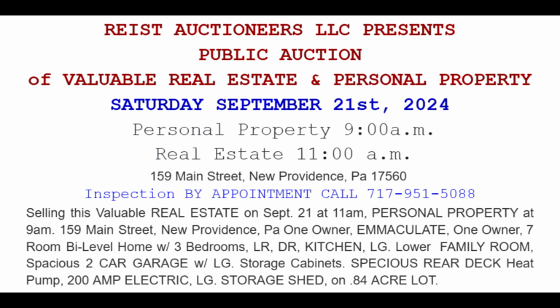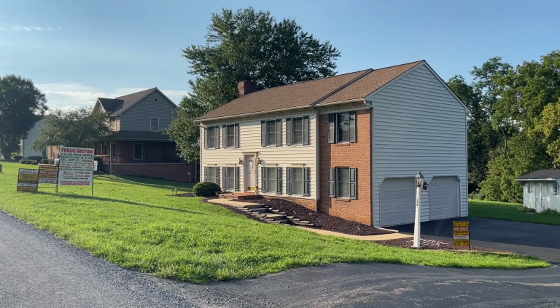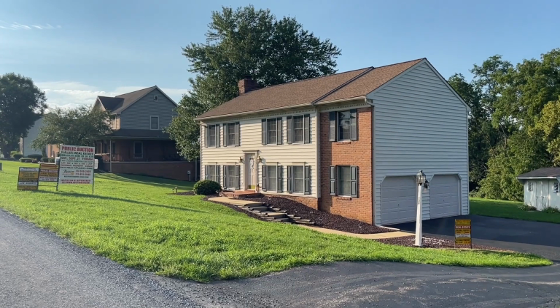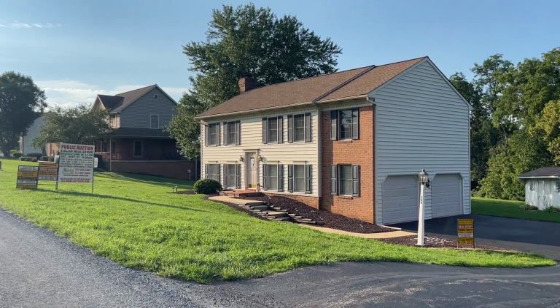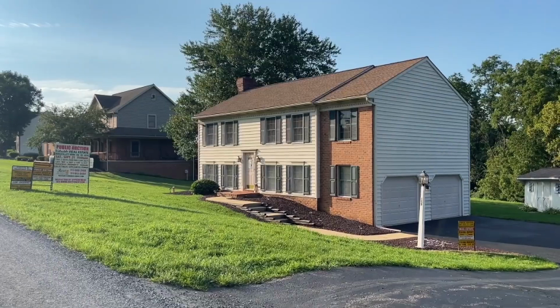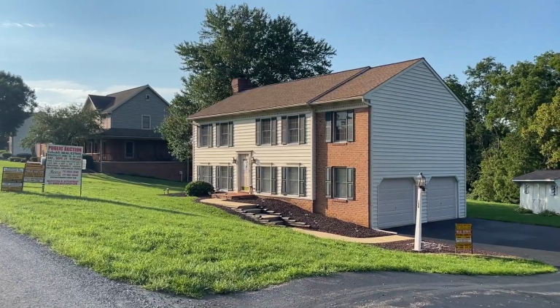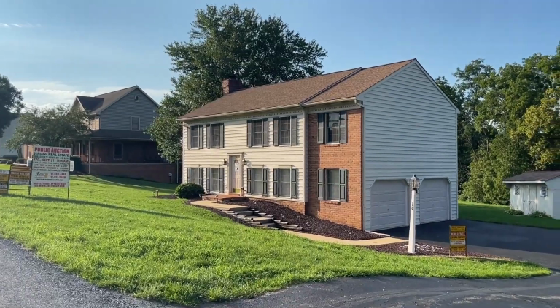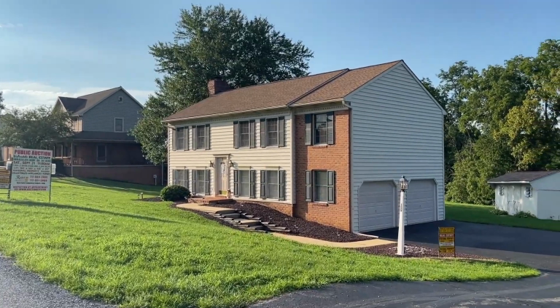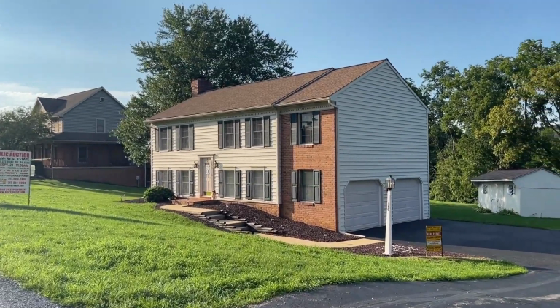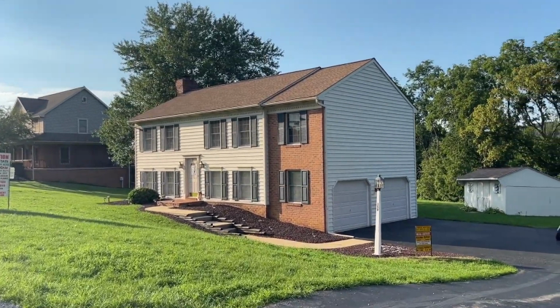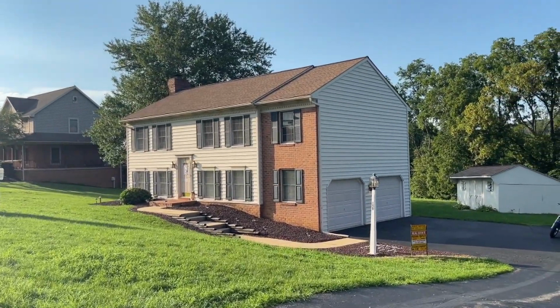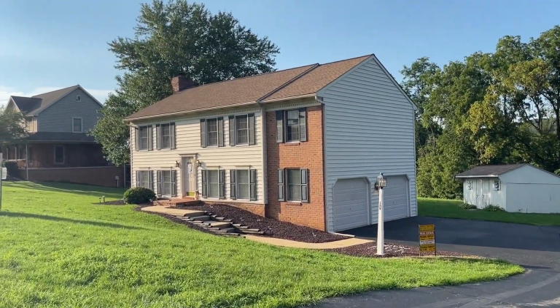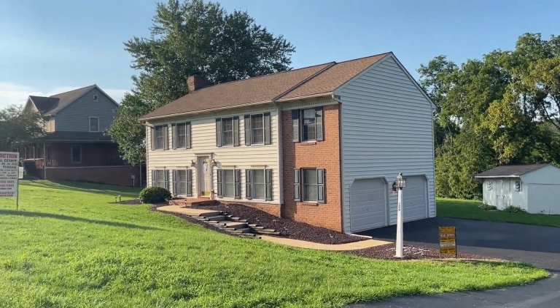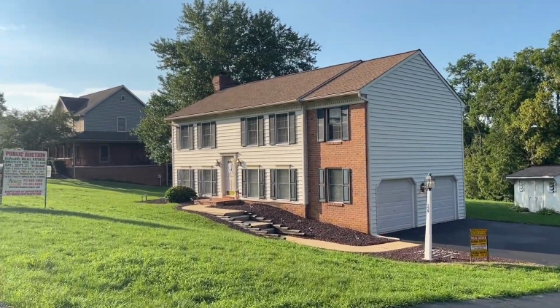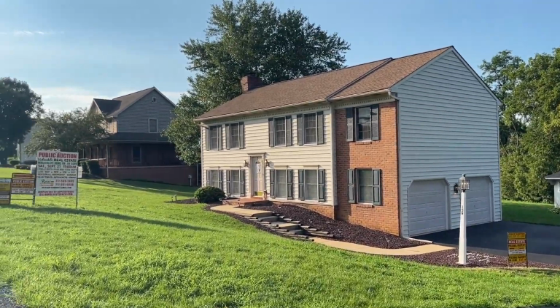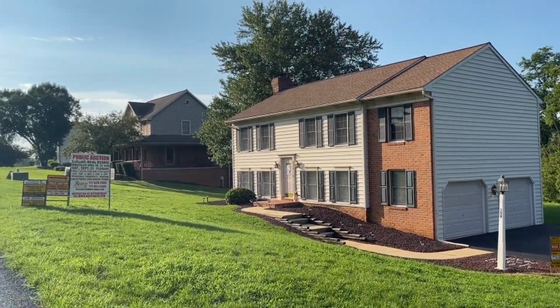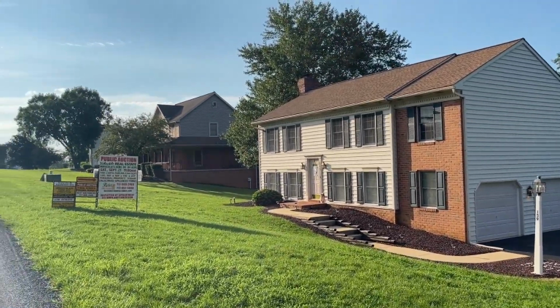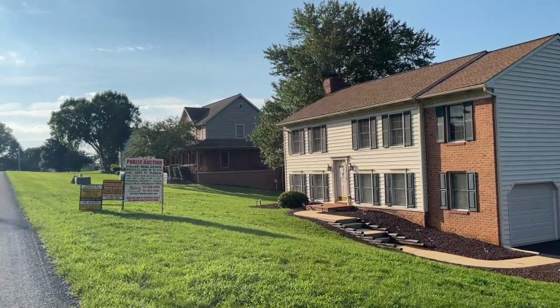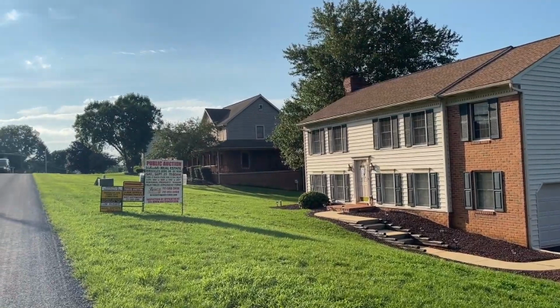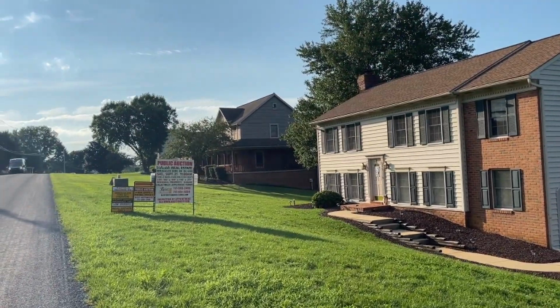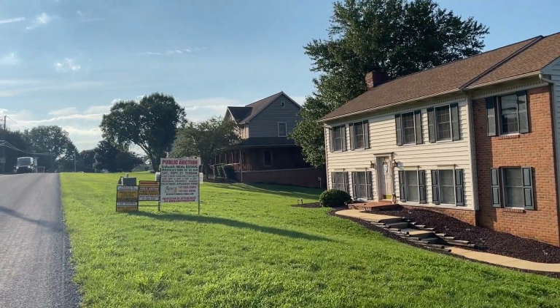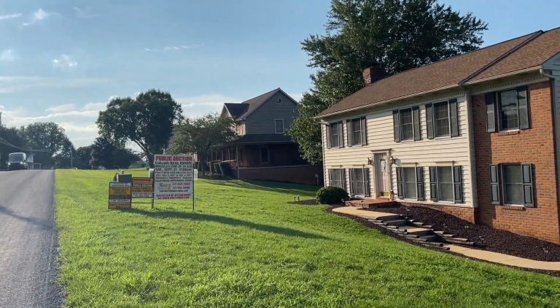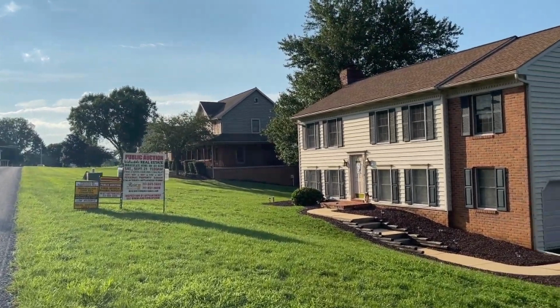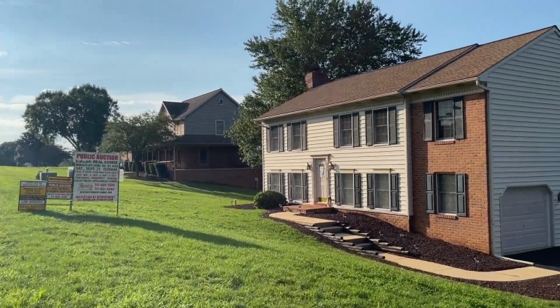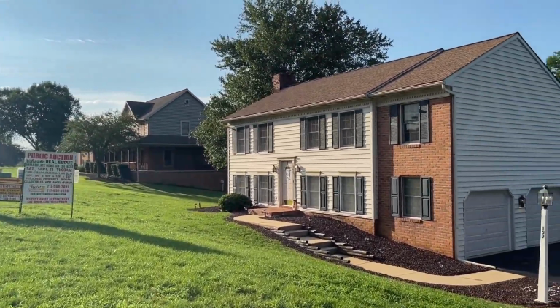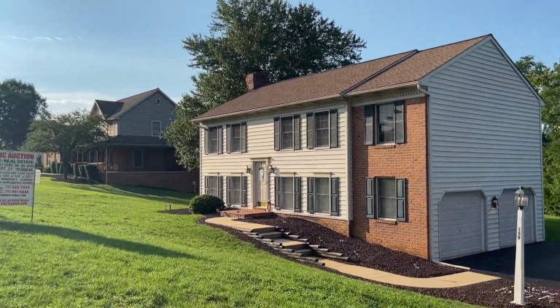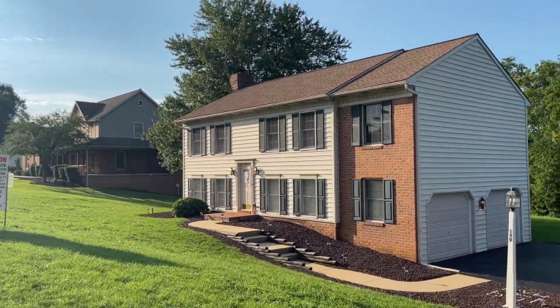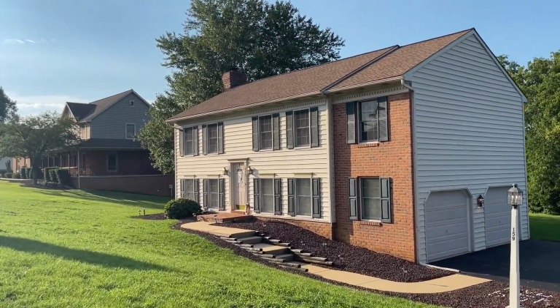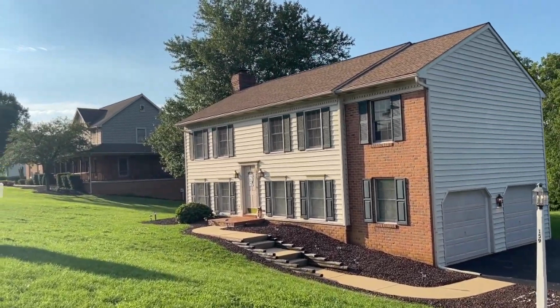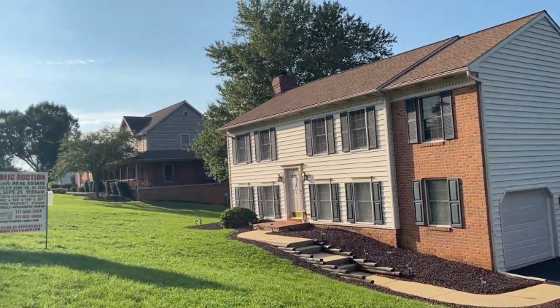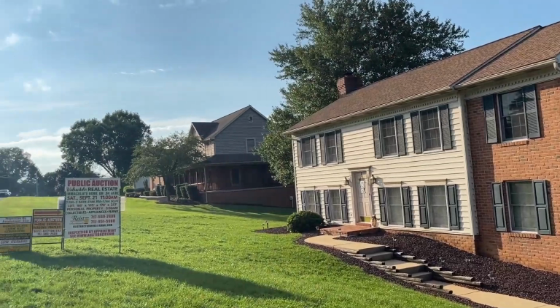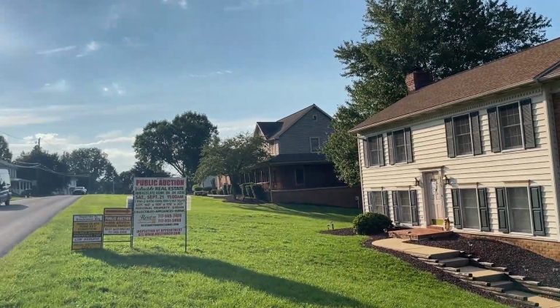Hello everyone and welcome to another Rice Auctioneers public auction. Today coming to you from New Providence, PA, out in these beautiful hills. A very quaint house, very nice neighborhood.